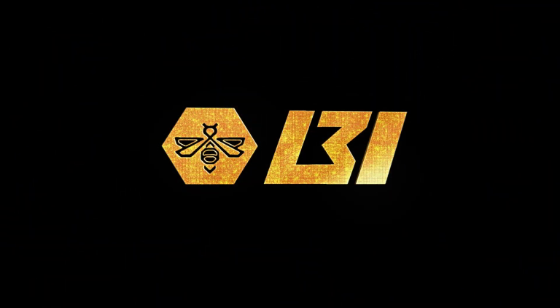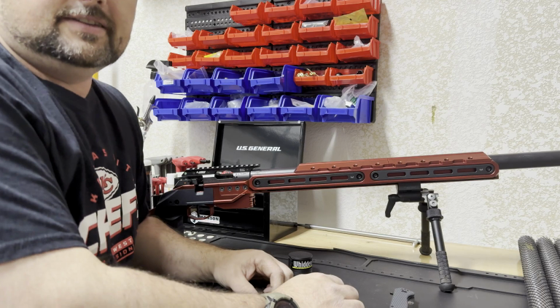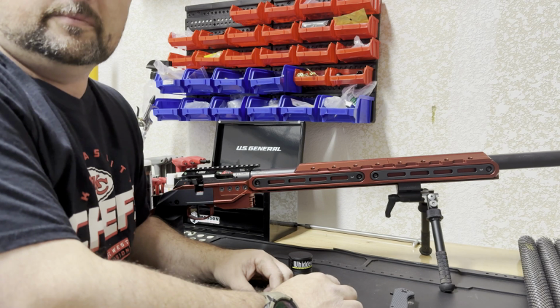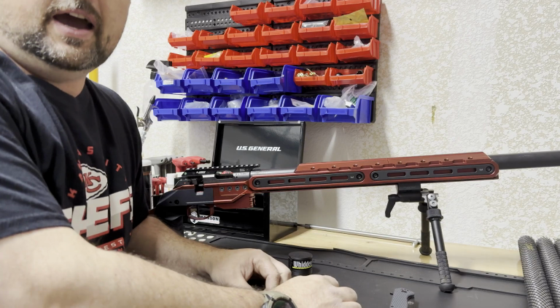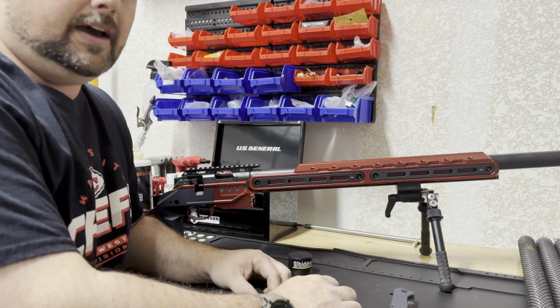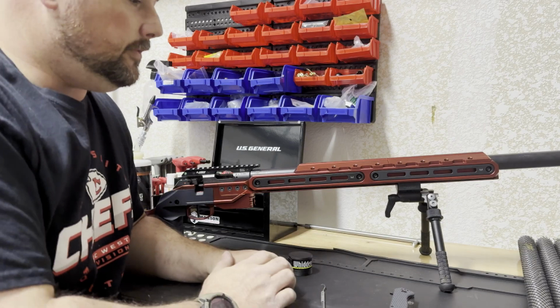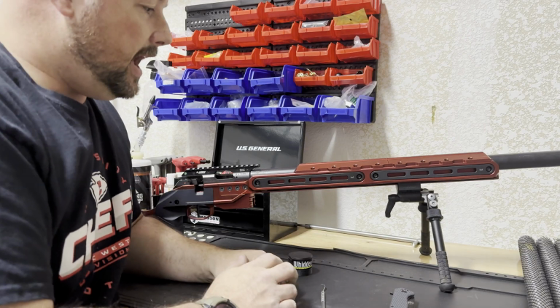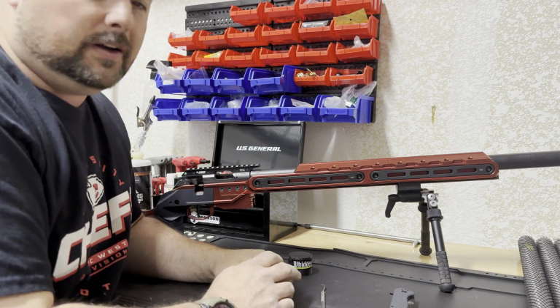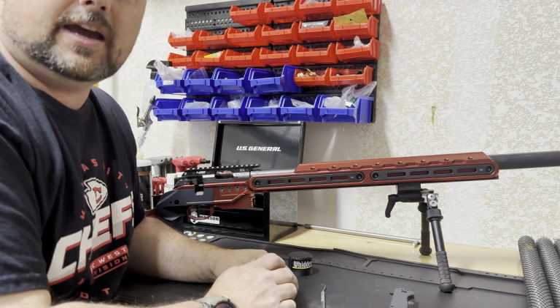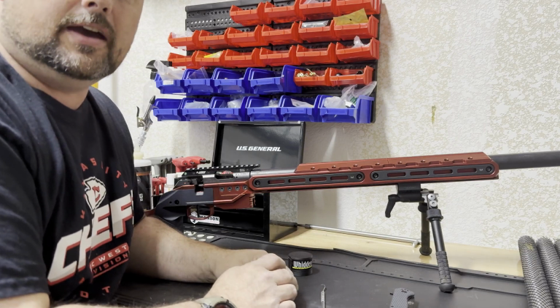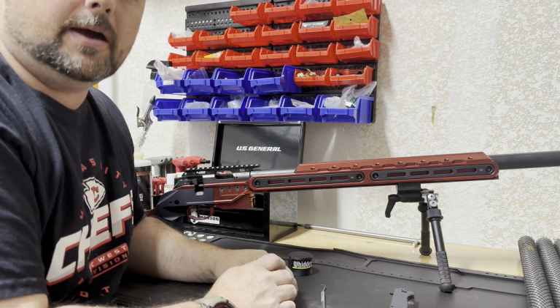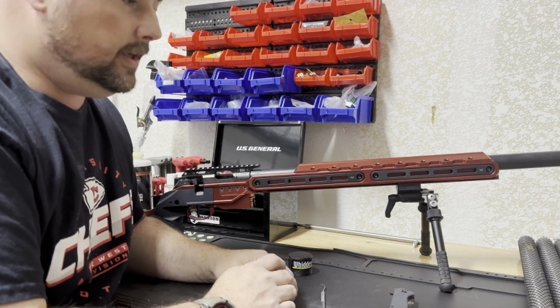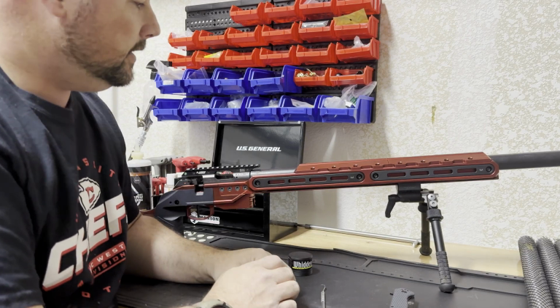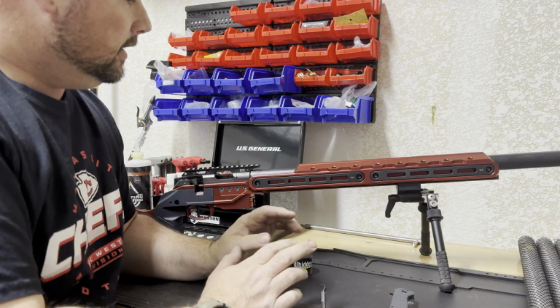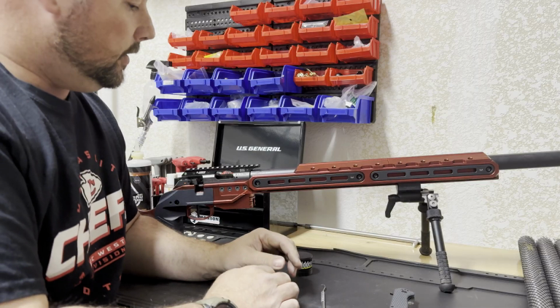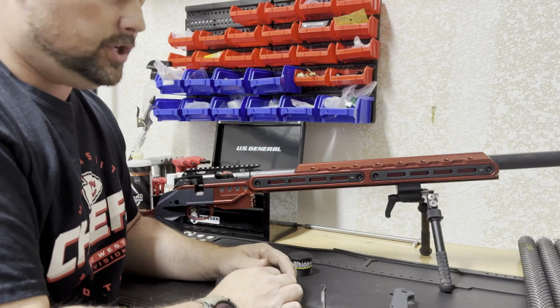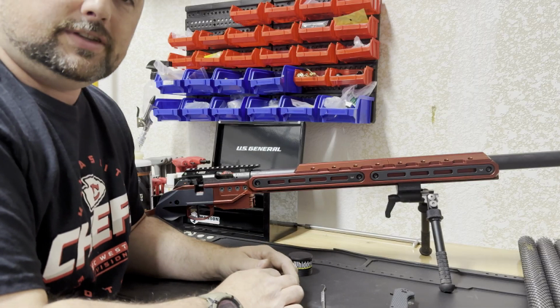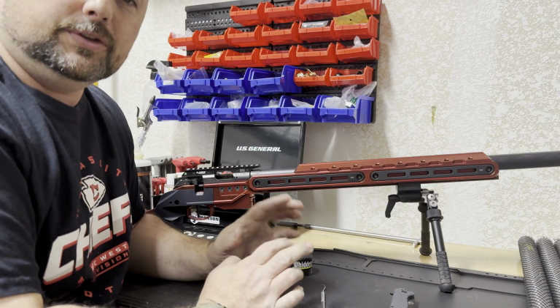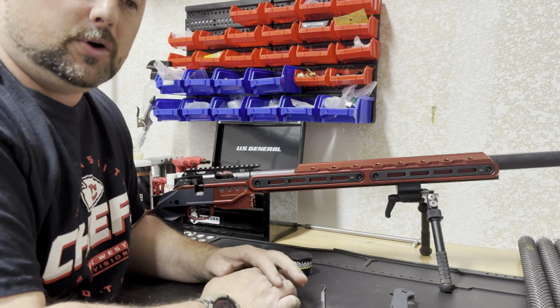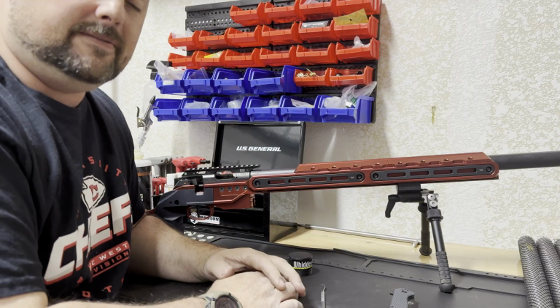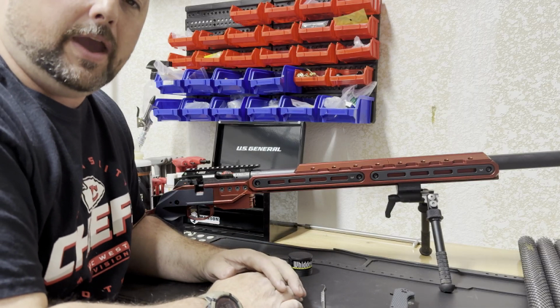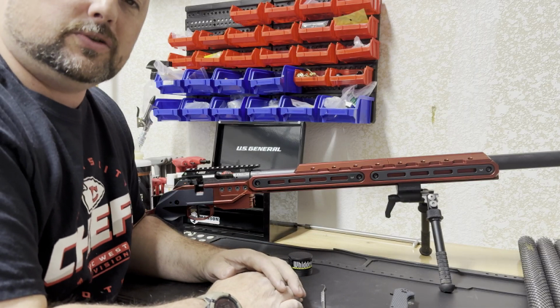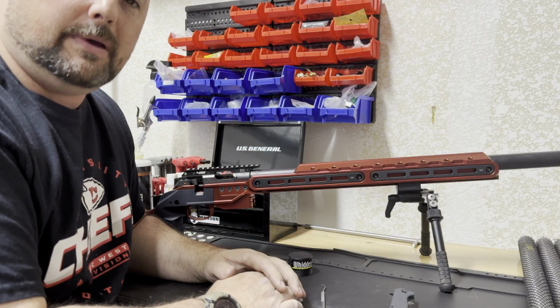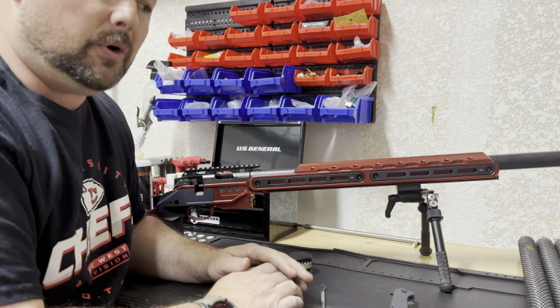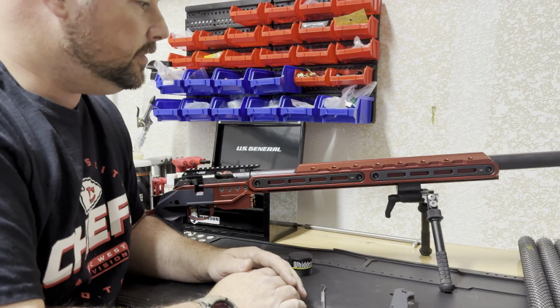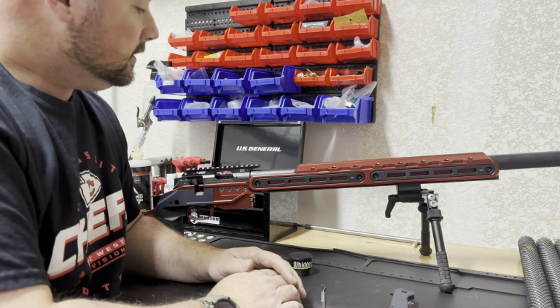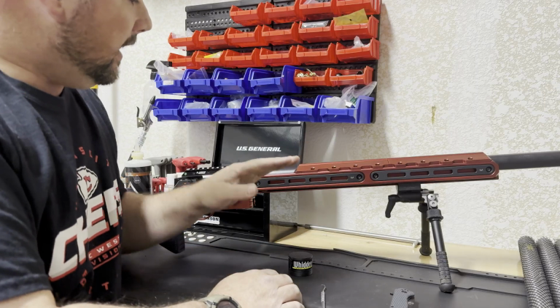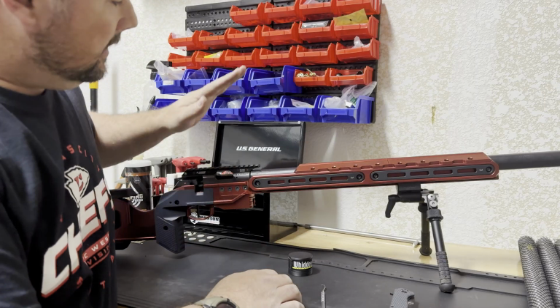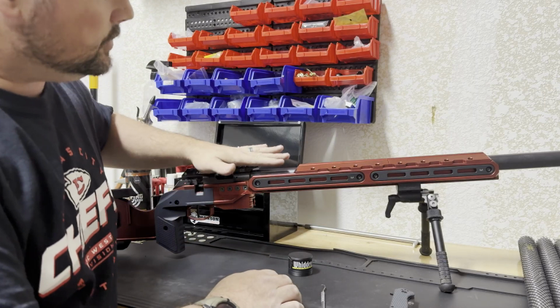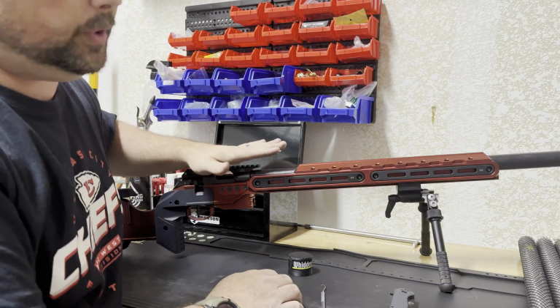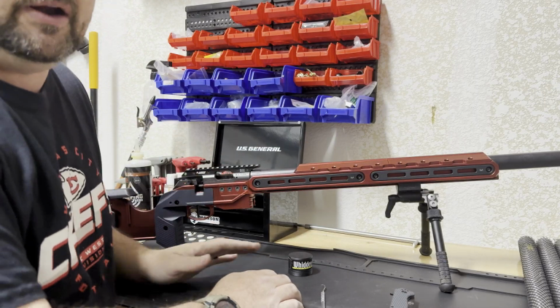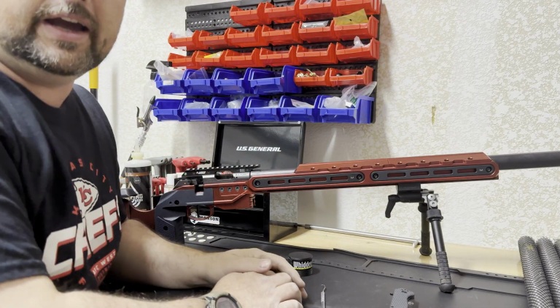Hello everyone, this is Leon from L3i. Kind of a rainy day, figured it'd be a good time to make an update video. I'm going to show you a real simple, quick and effective way to measure the headspace on your rifle to verify that you installed your pre-fit barrel correctly.